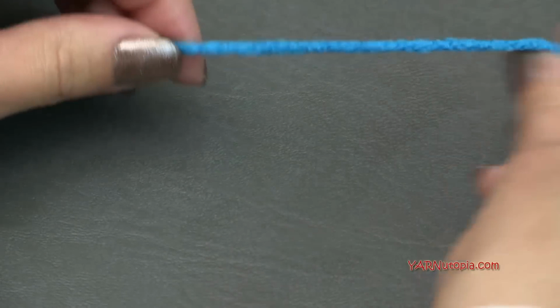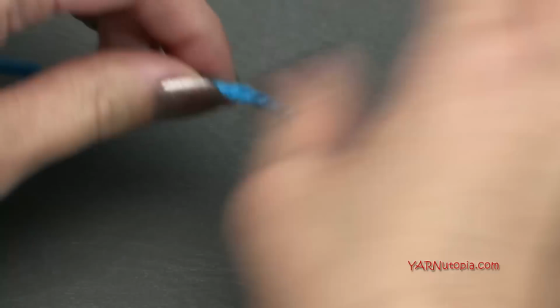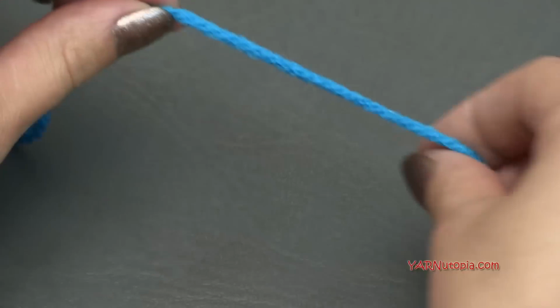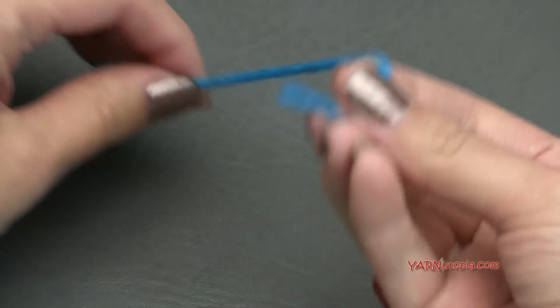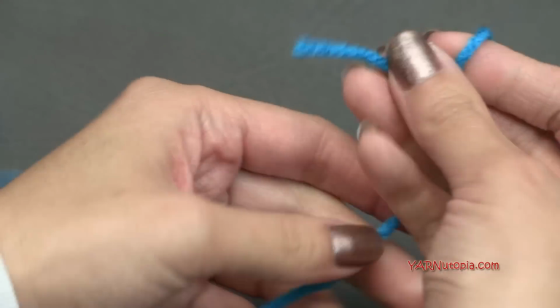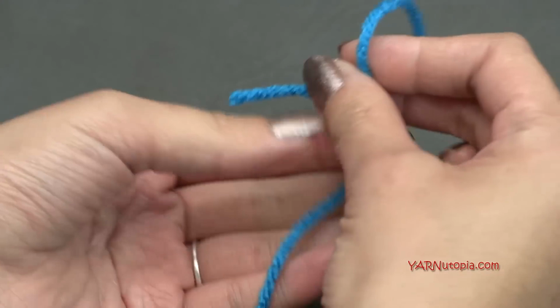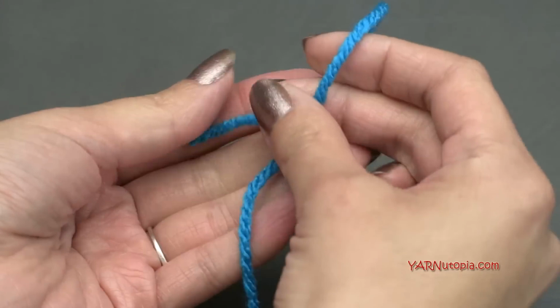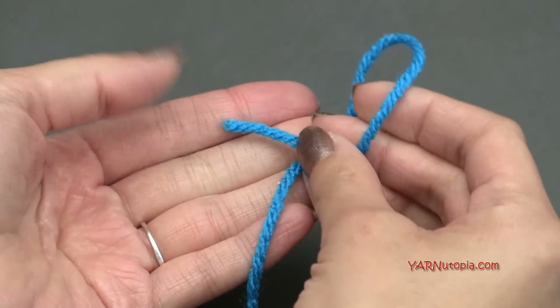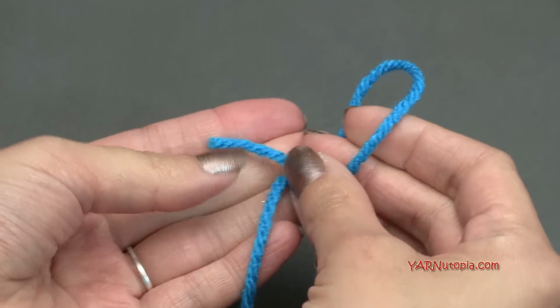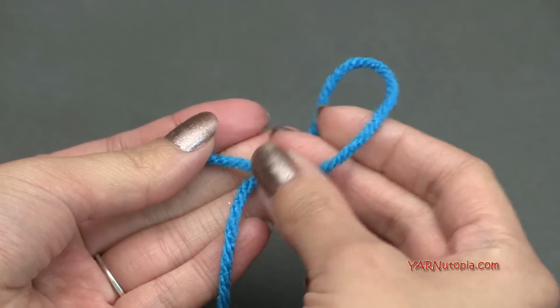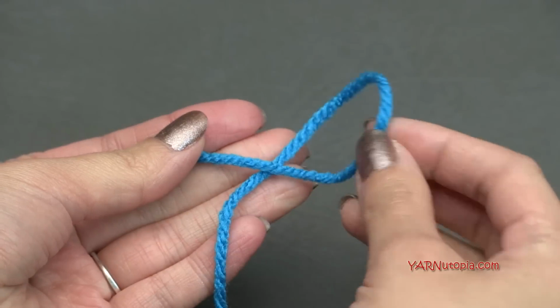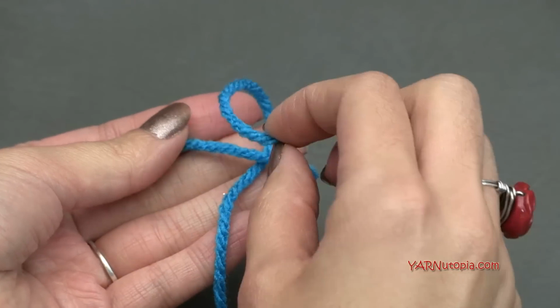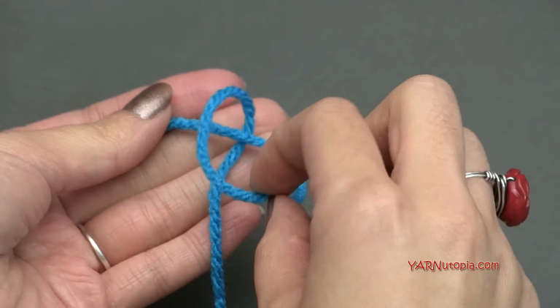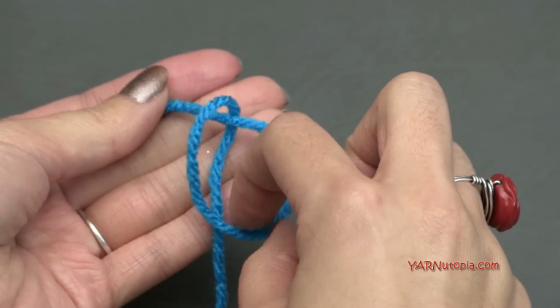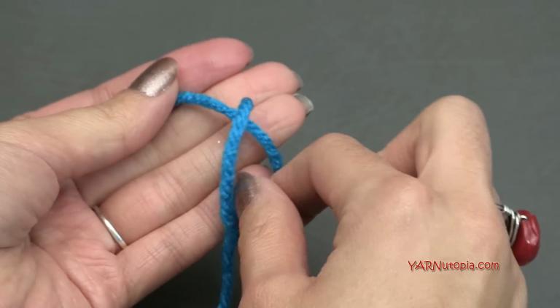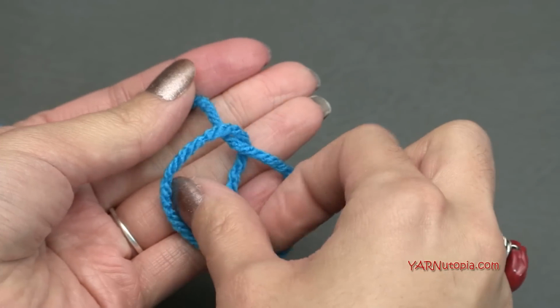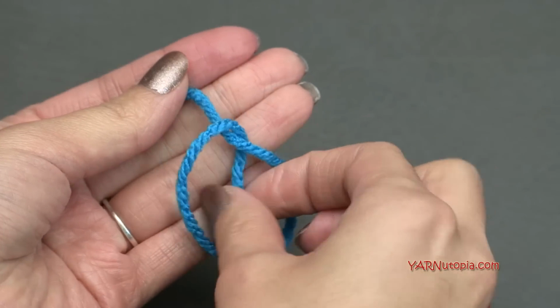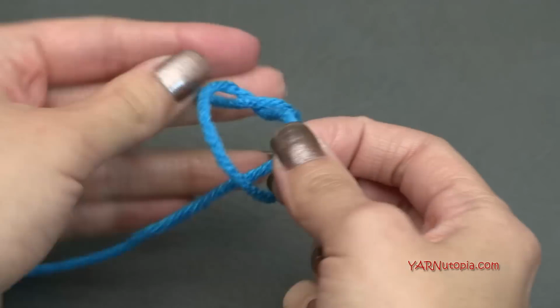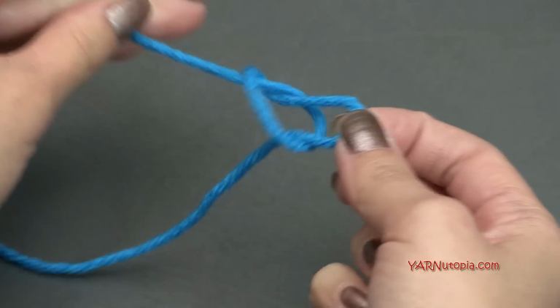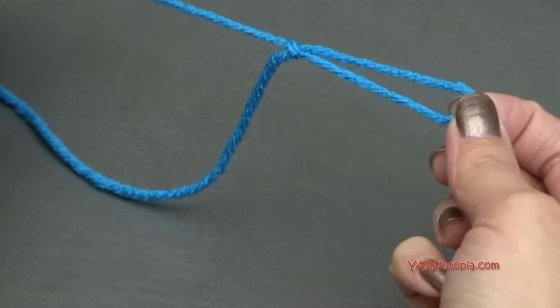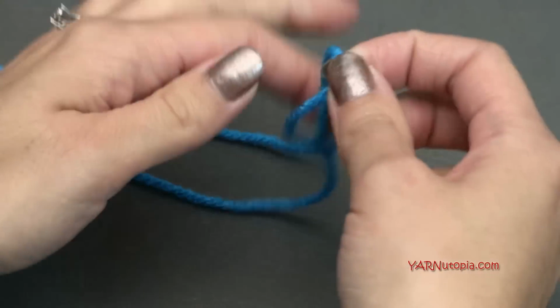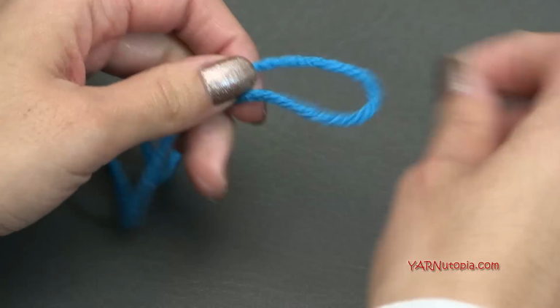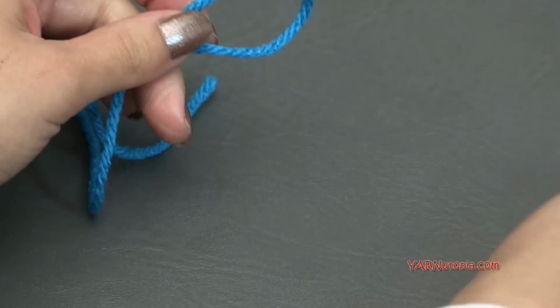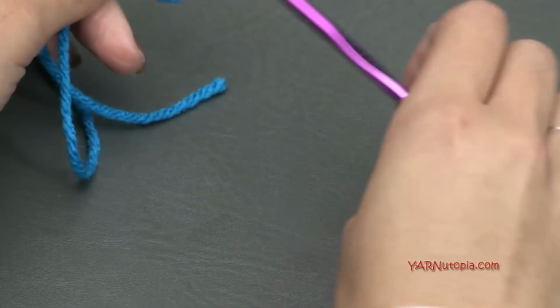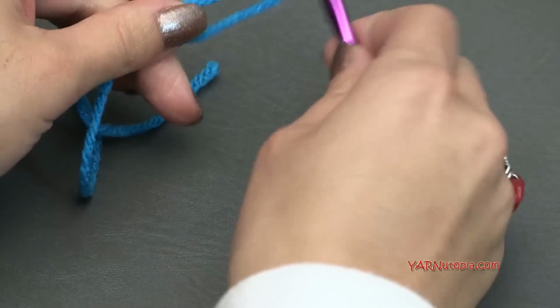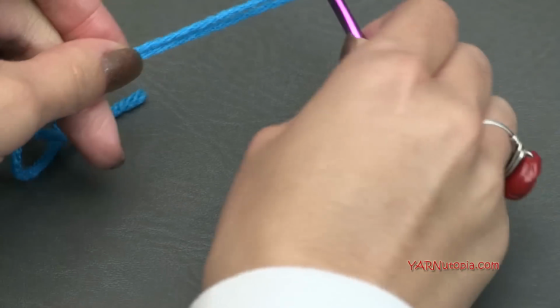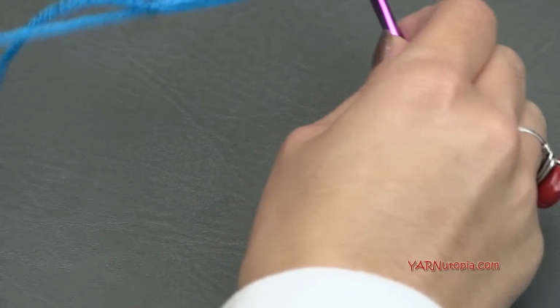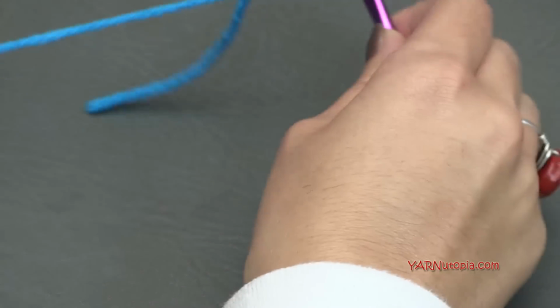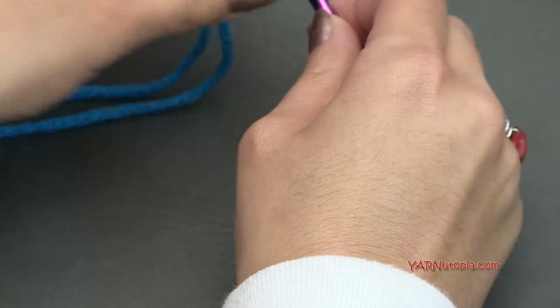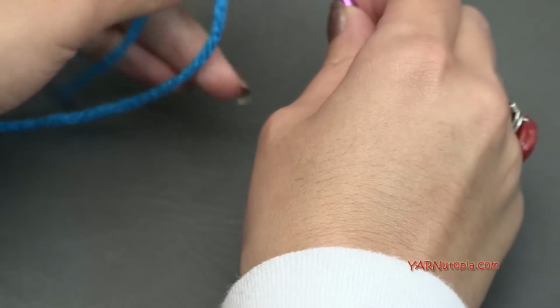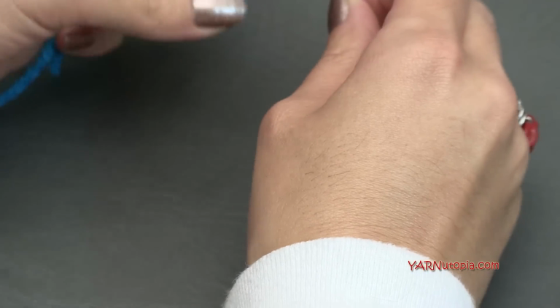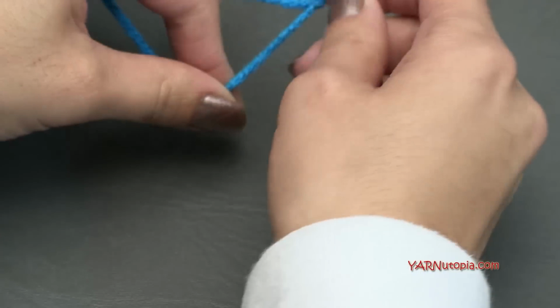So now let's get started and make number 344 granny square. Let's start out by making a slipknot. So put your short end over your long end, fold that down, pull that through, pull it tight, insert your hook, and we can begin.